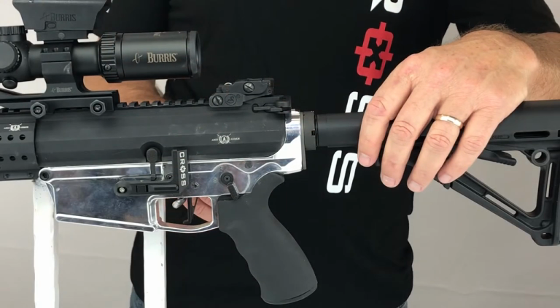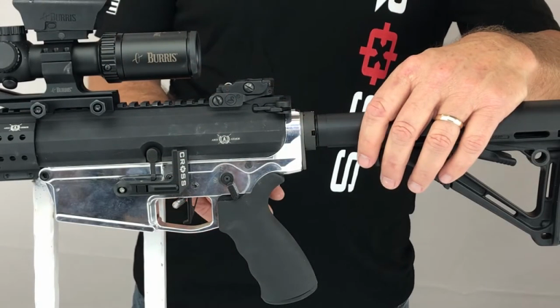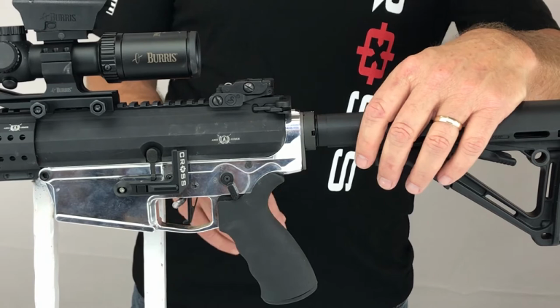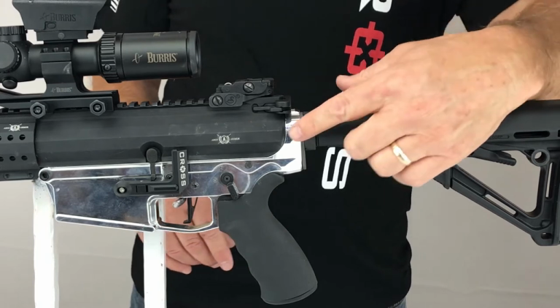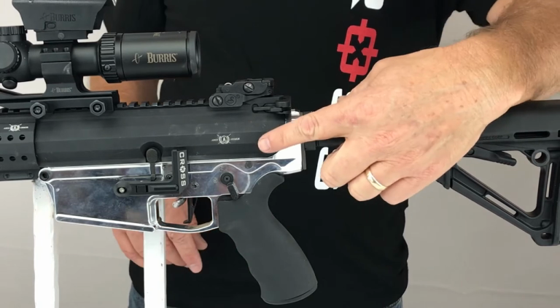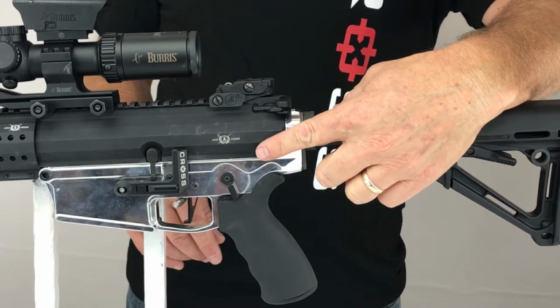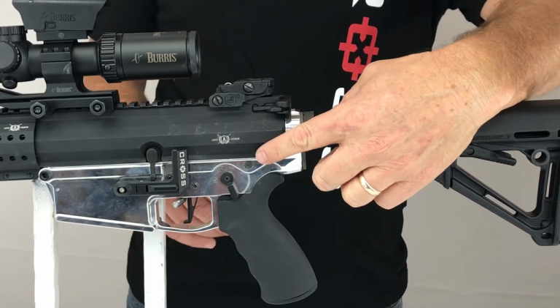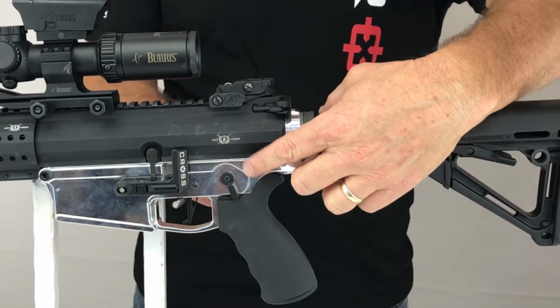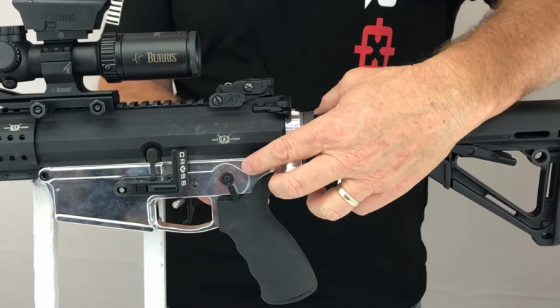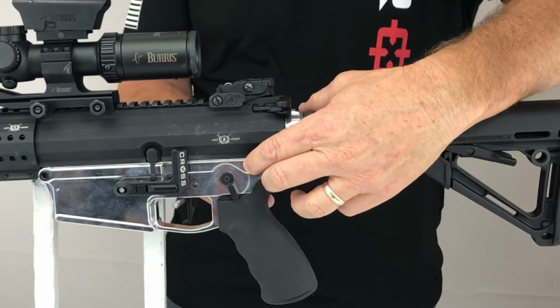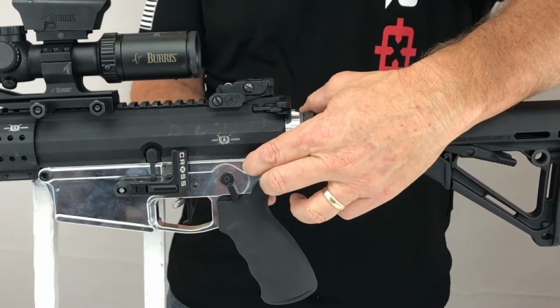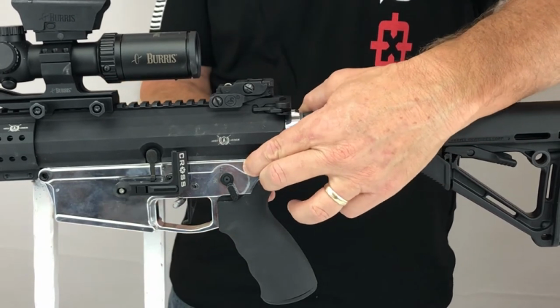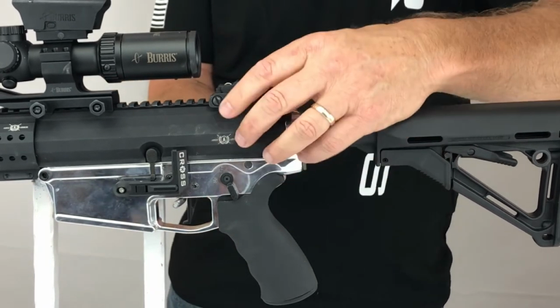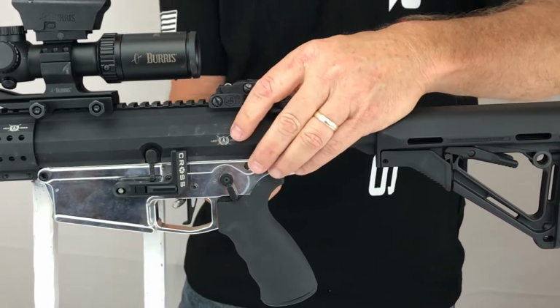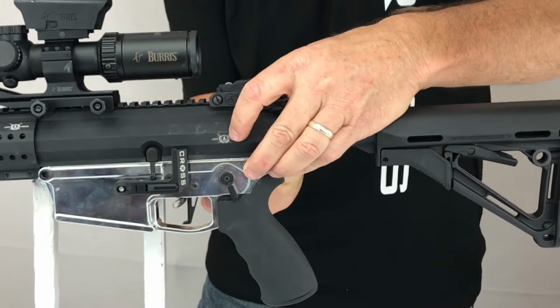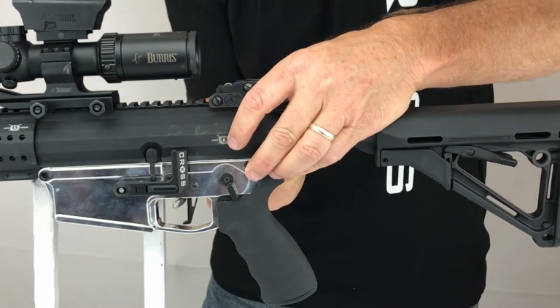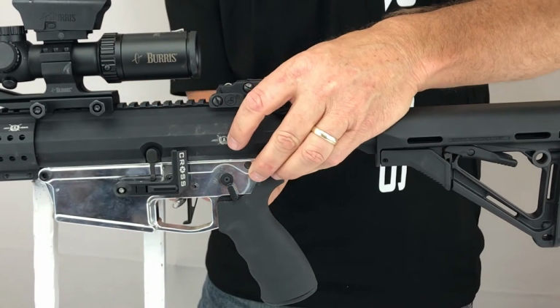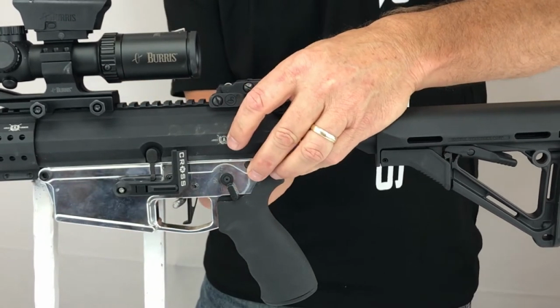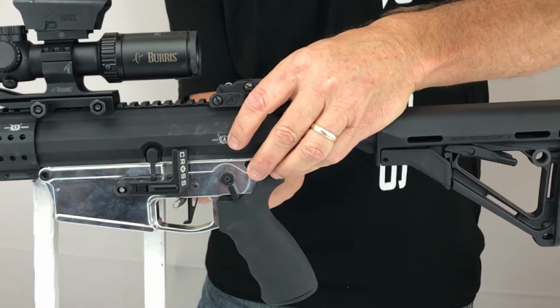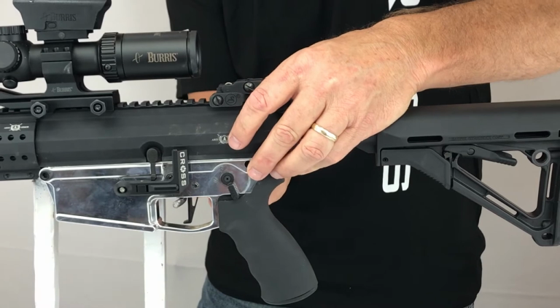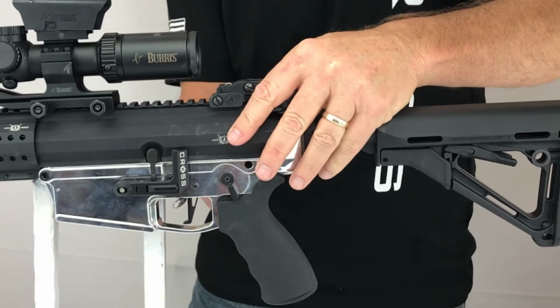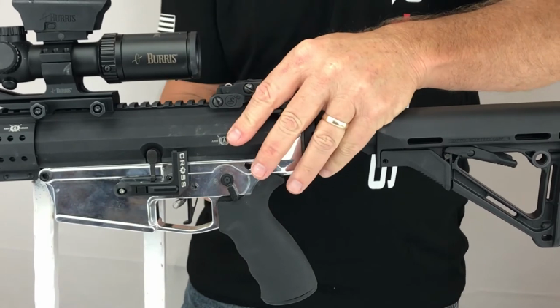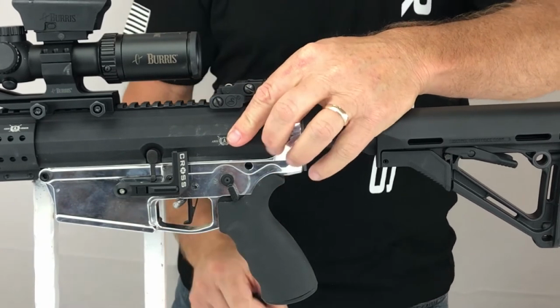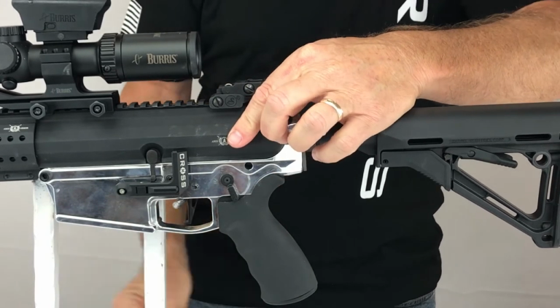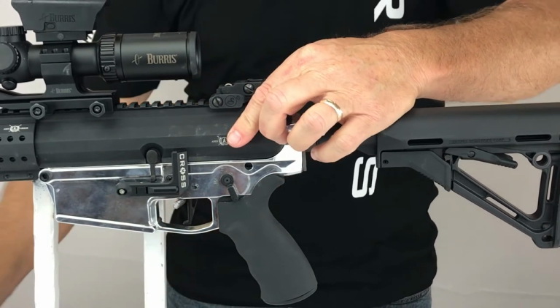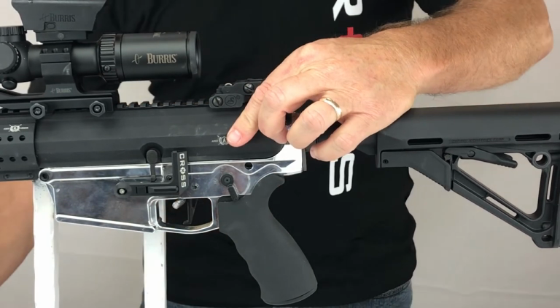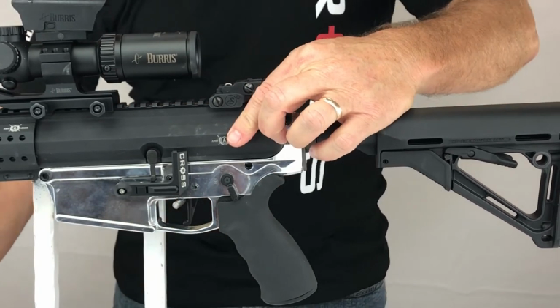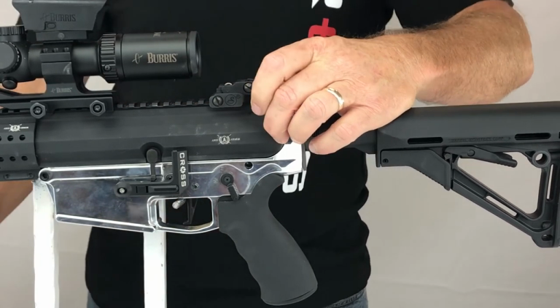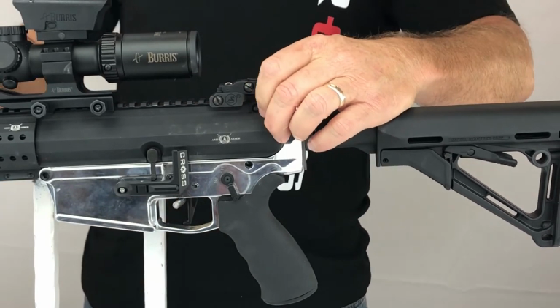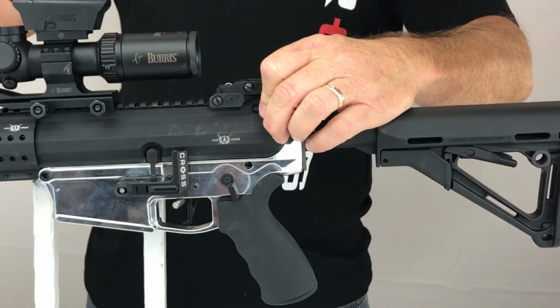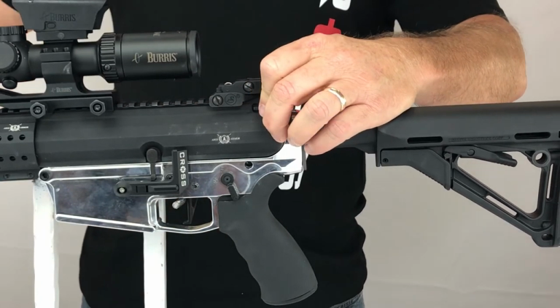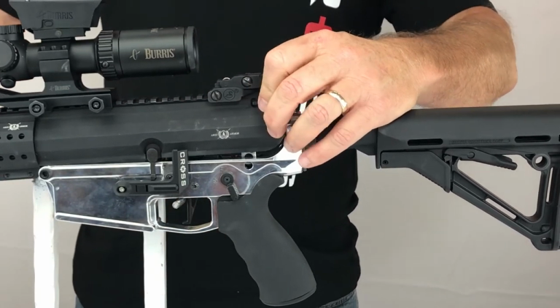First, we need to remove the rear takedown pin. After removal, set it aside as it will not be used again. Then at this point, separate the upper receiver from the lower receiver.